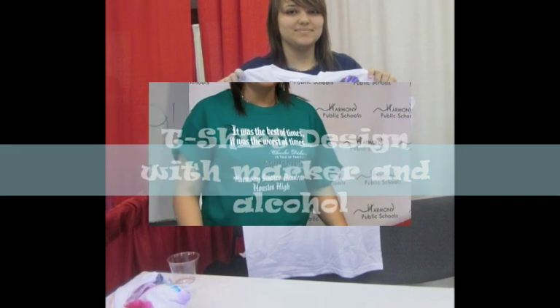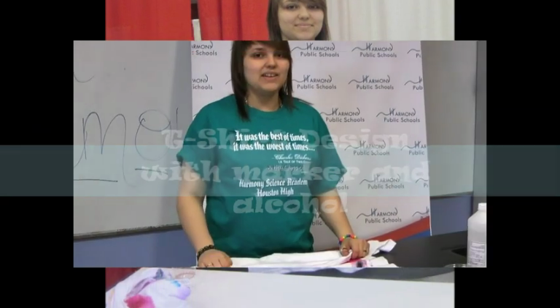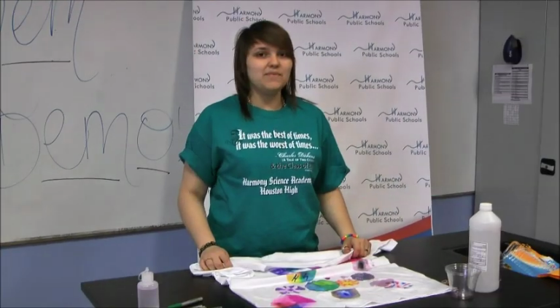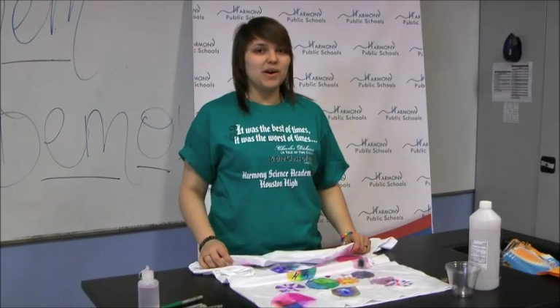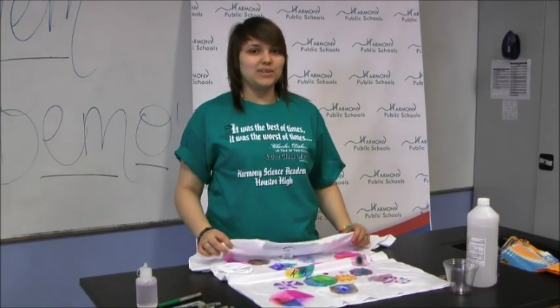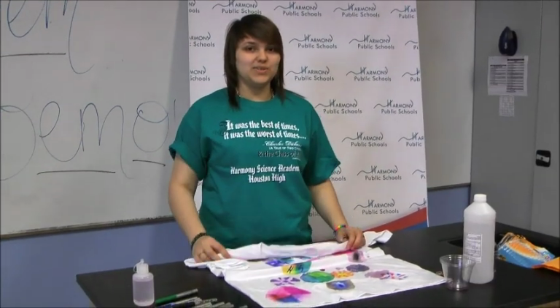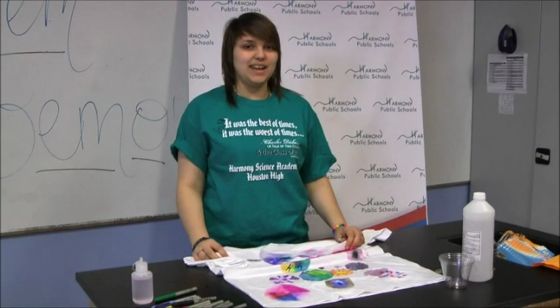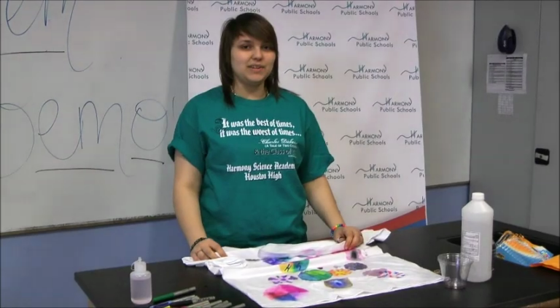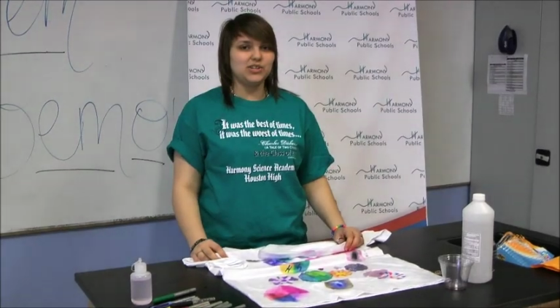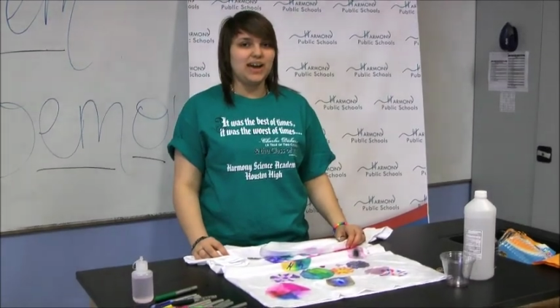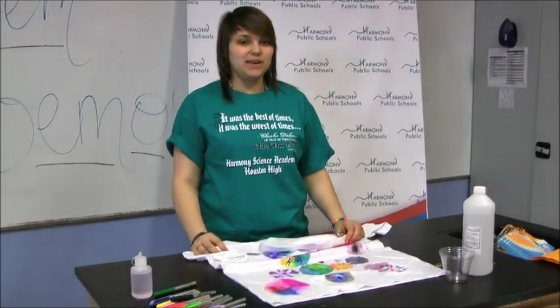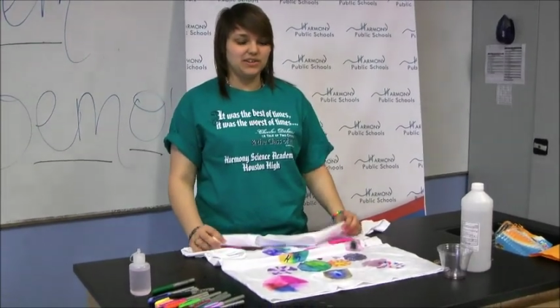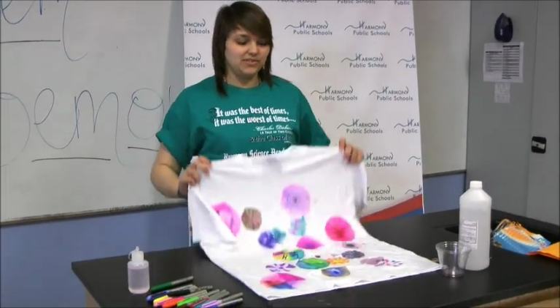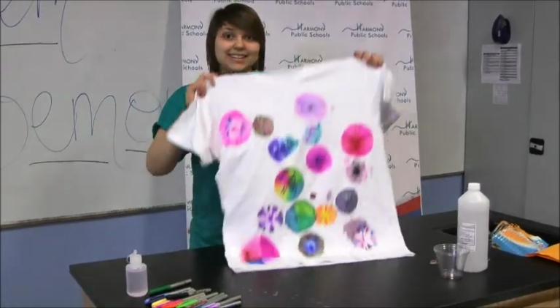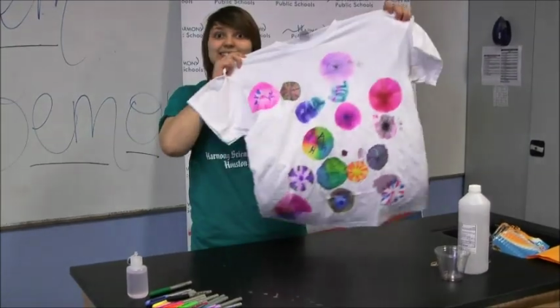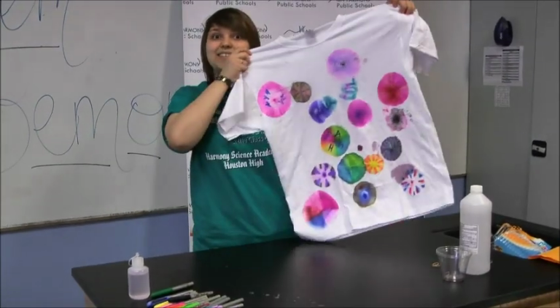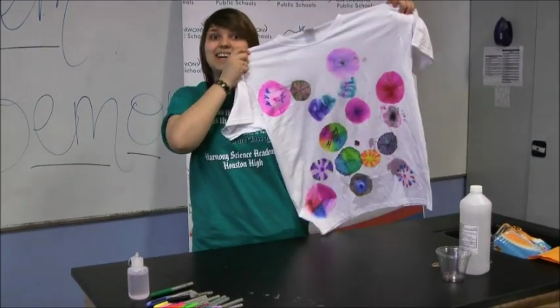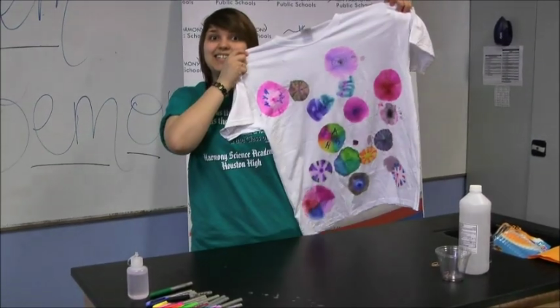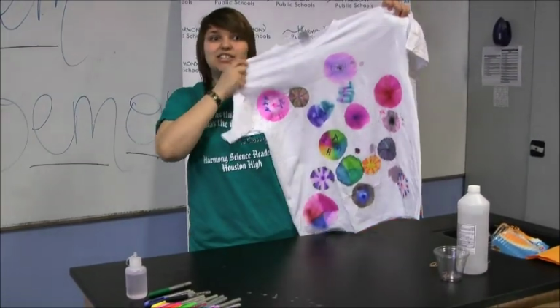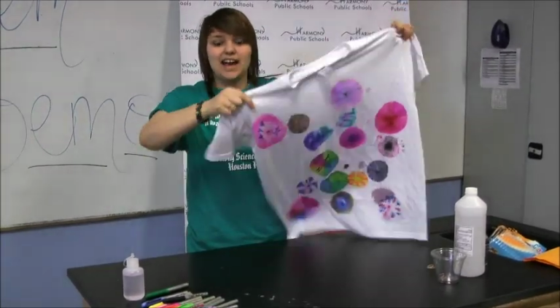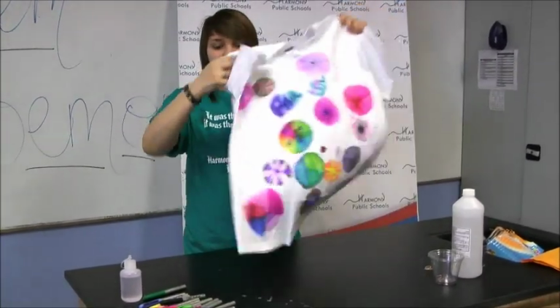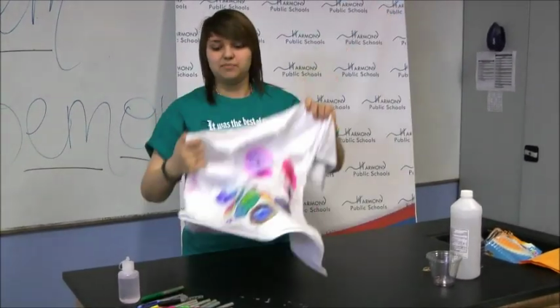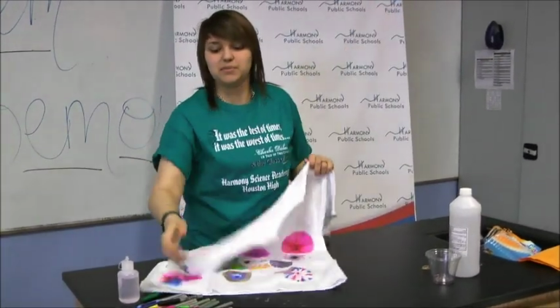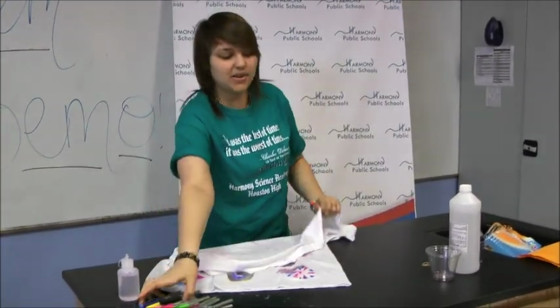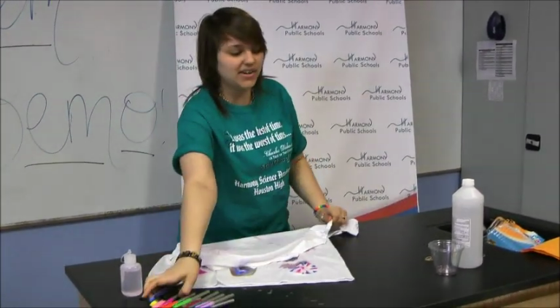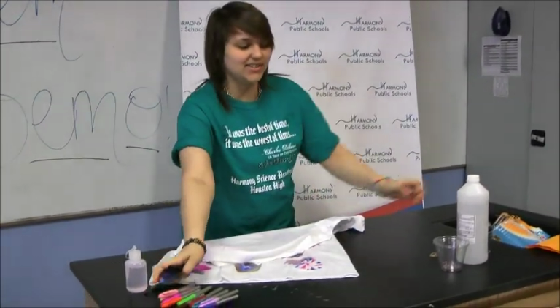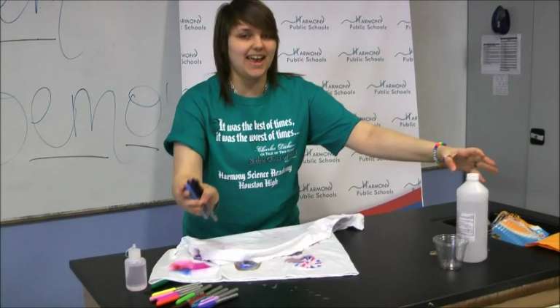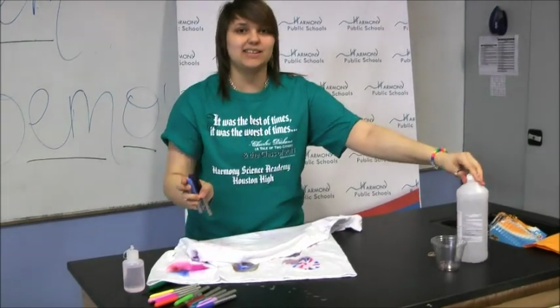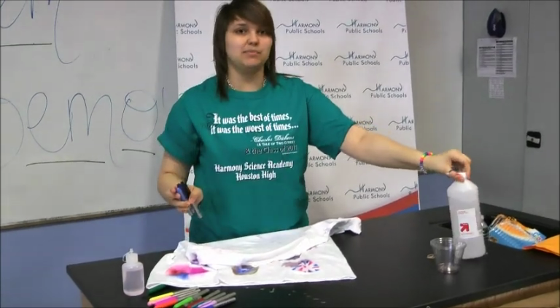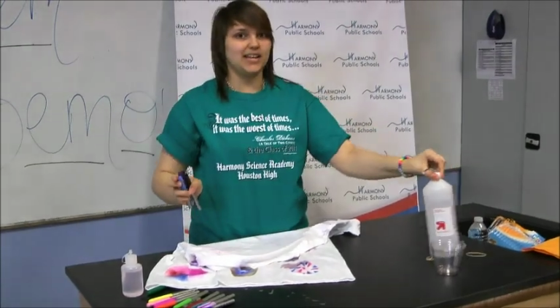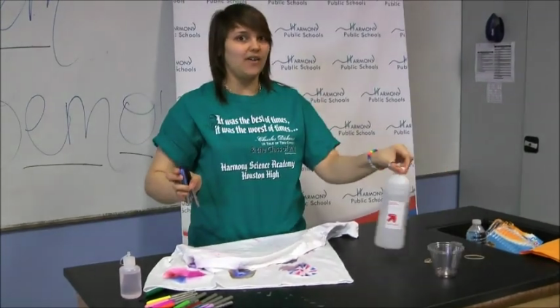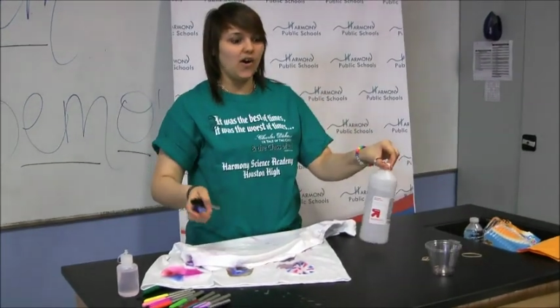Hello, I'm from Harmony Schools and today I'm going to show you how to make your own tie-dye t-shirt out of permanent markers and 70% alcohol.